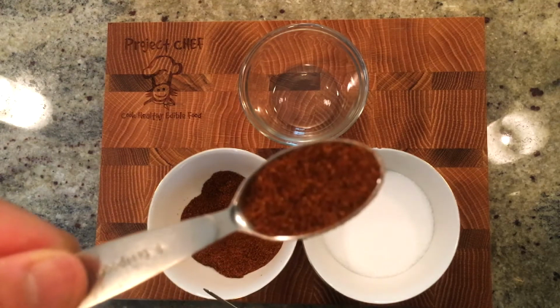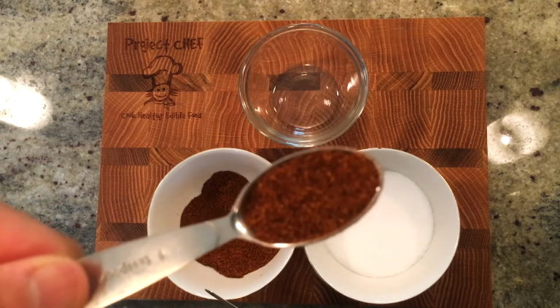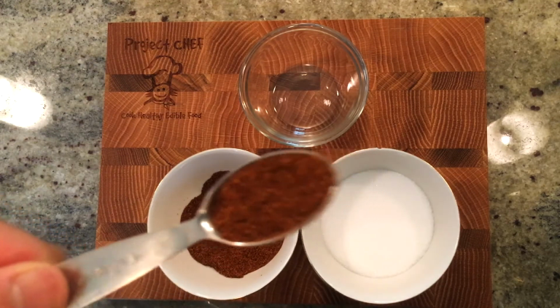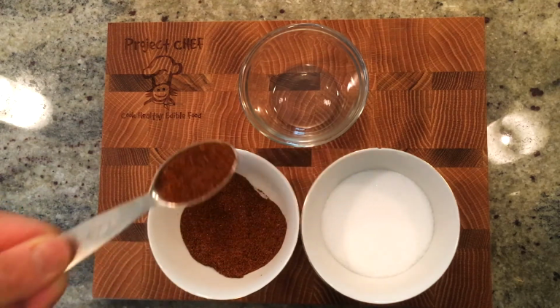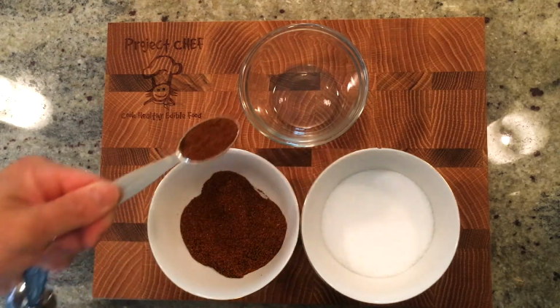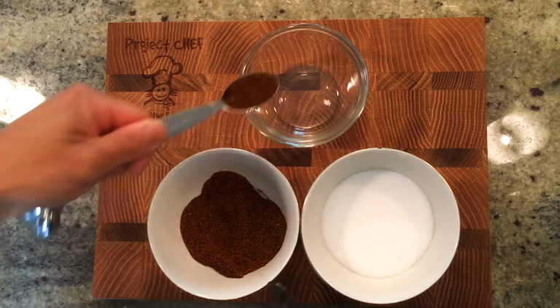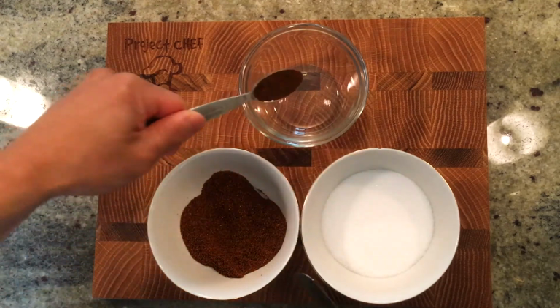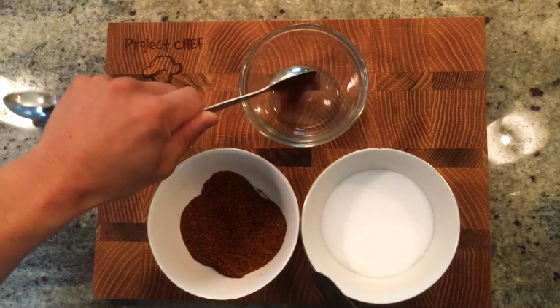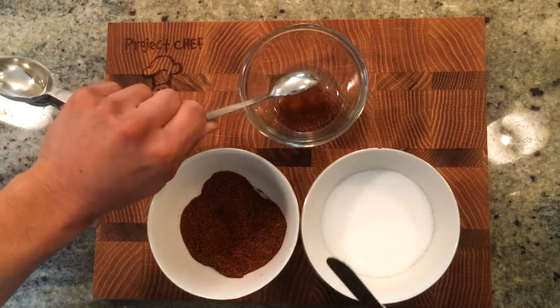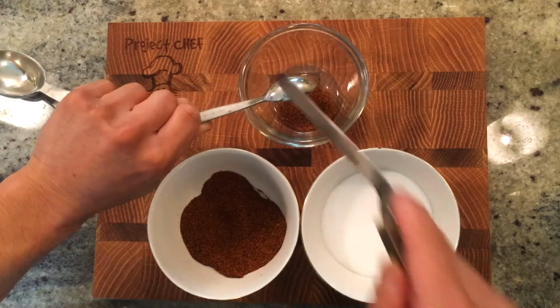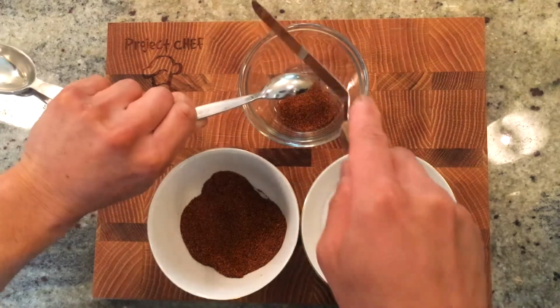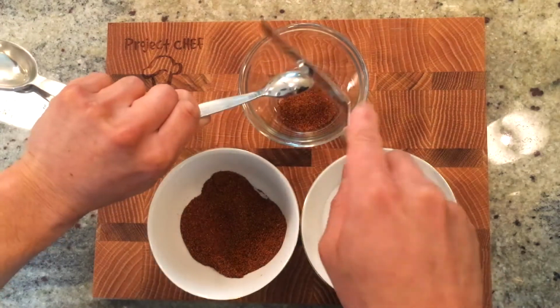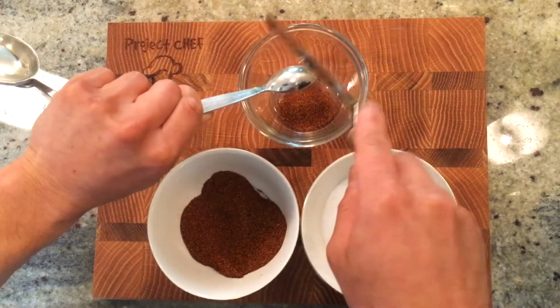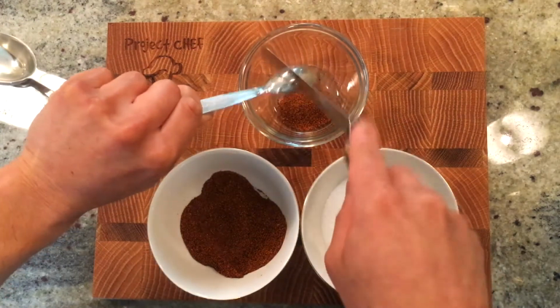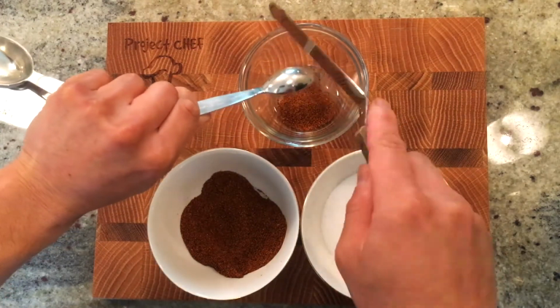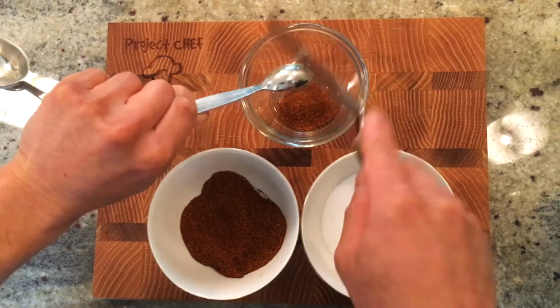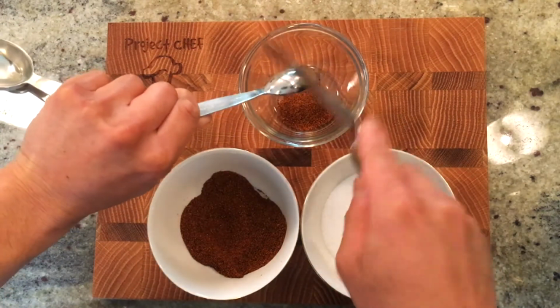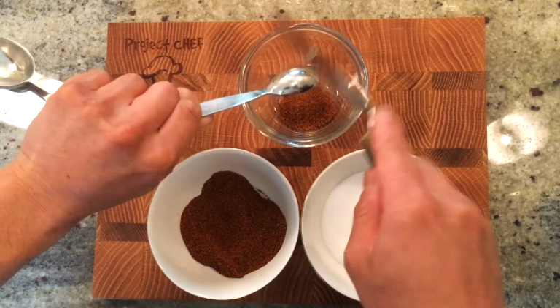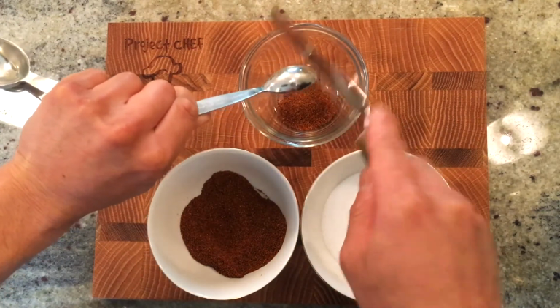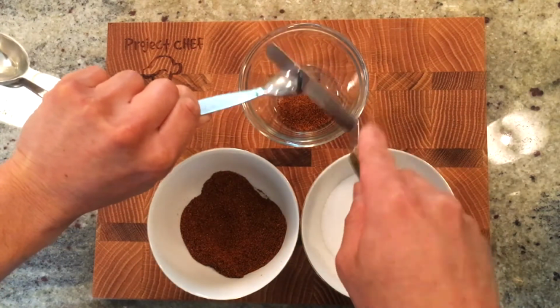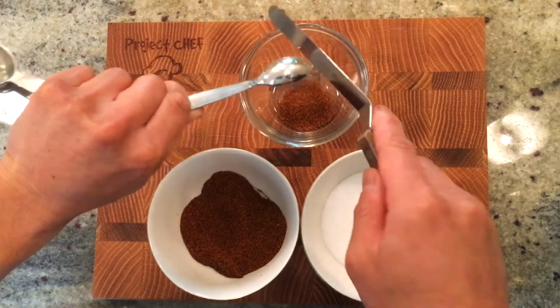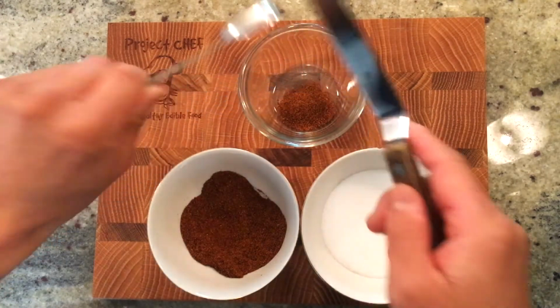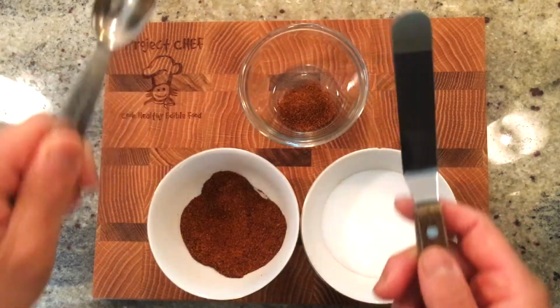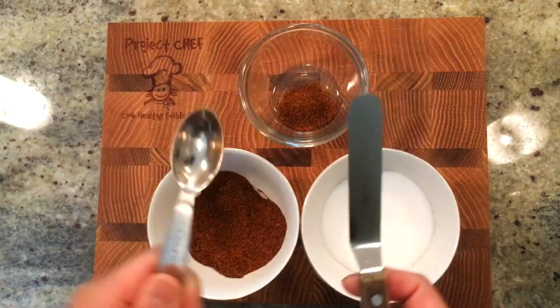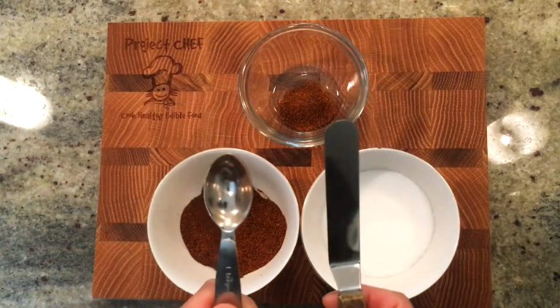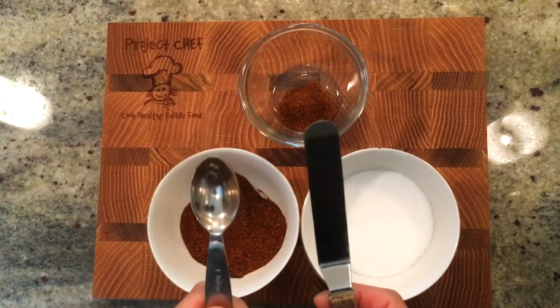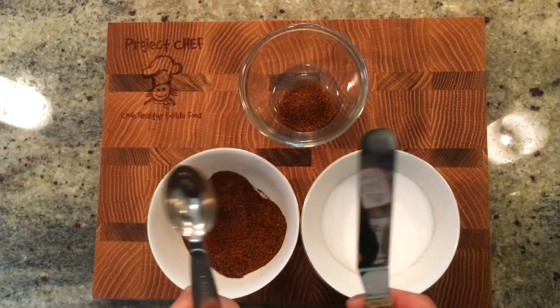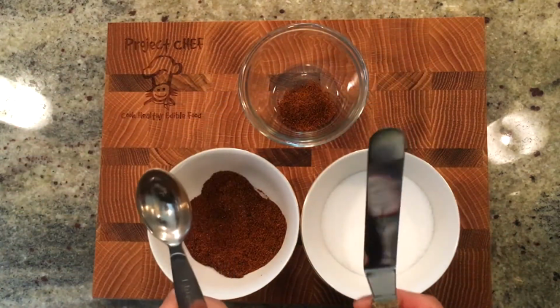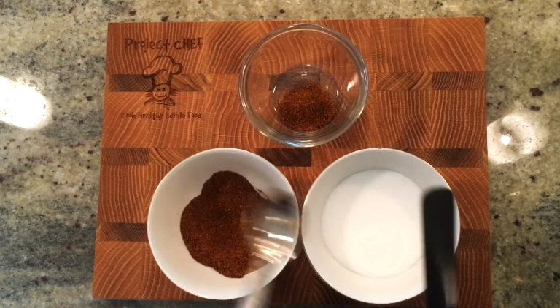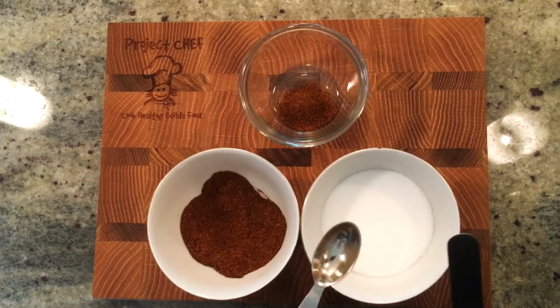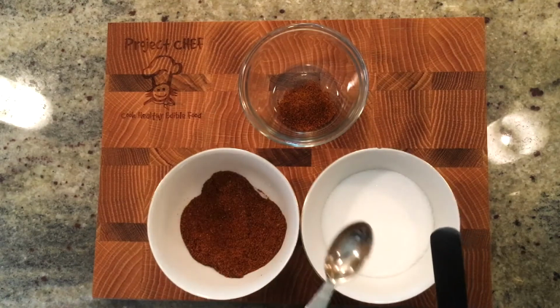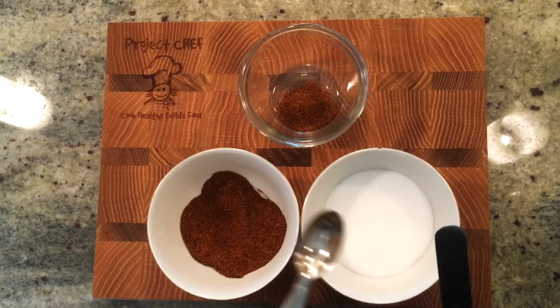It's a good idea to clean the measuring spoons after measuring each ingredient so you don't mix up your ingredients. You sure don't want to get chili powder in your sugar.